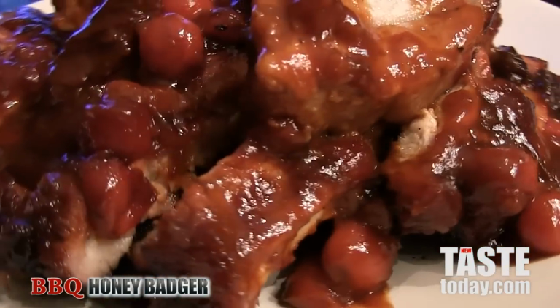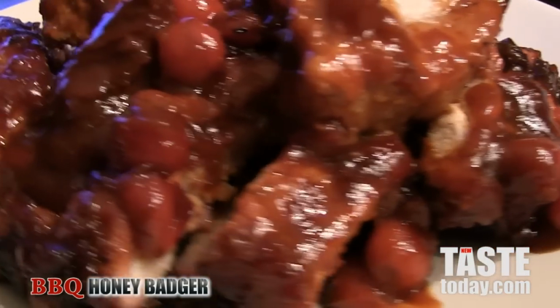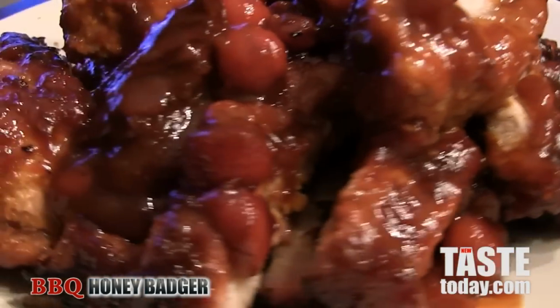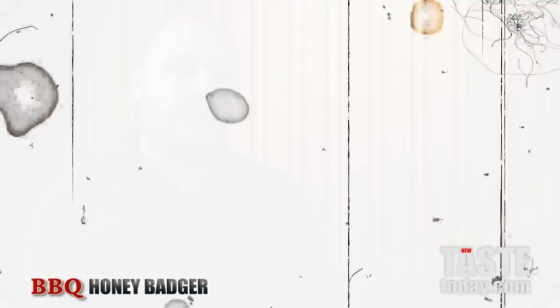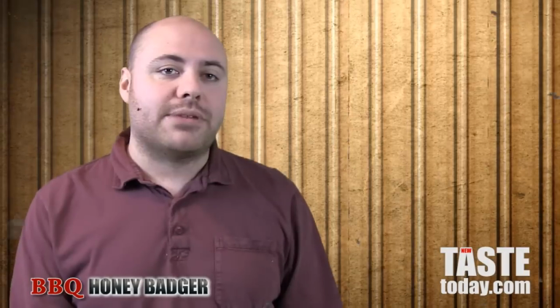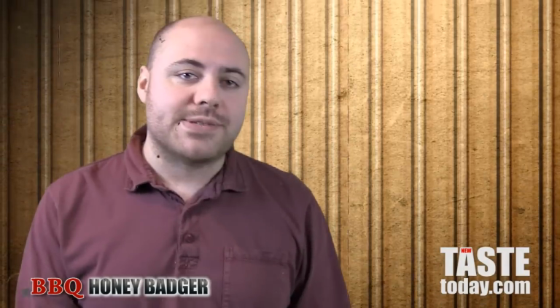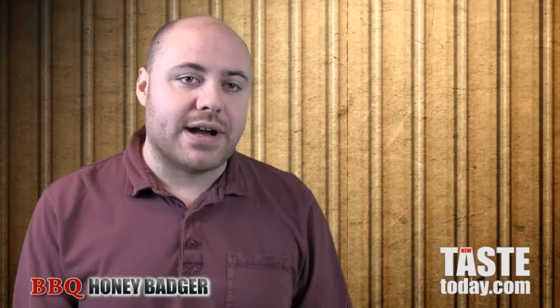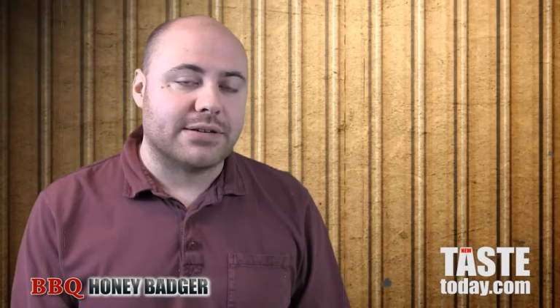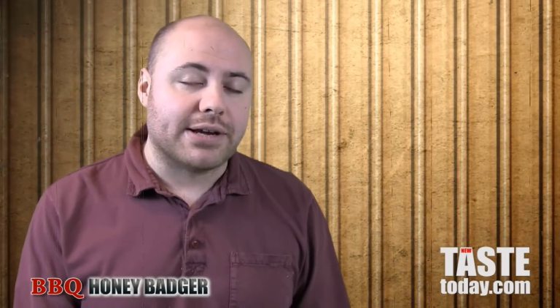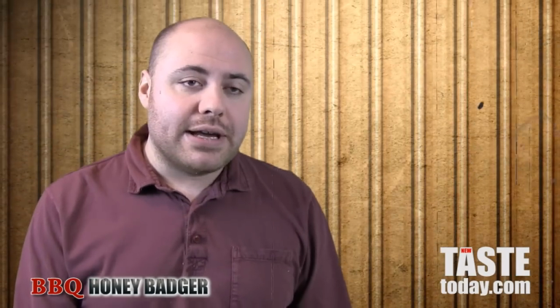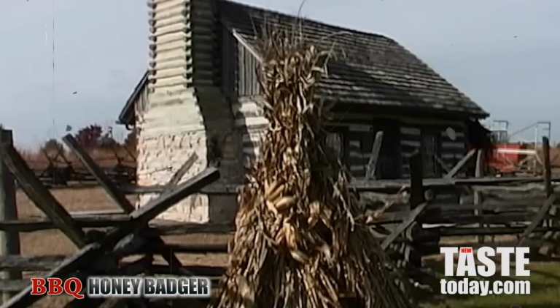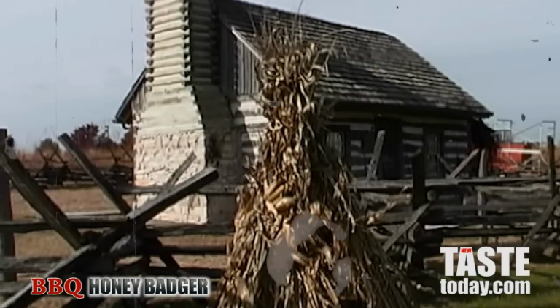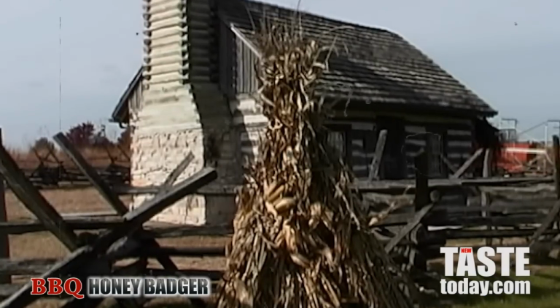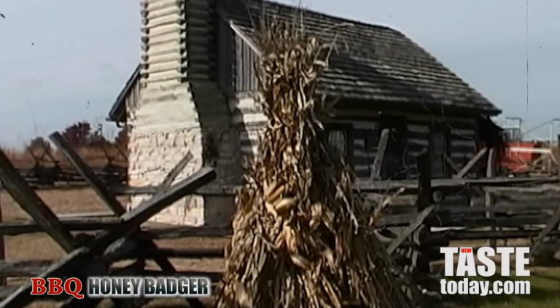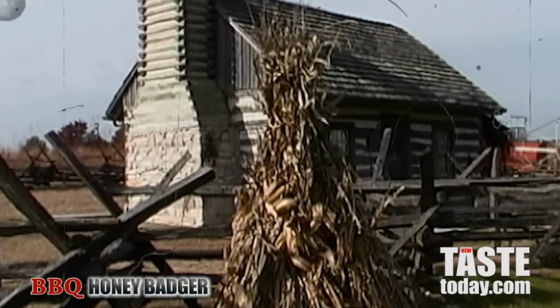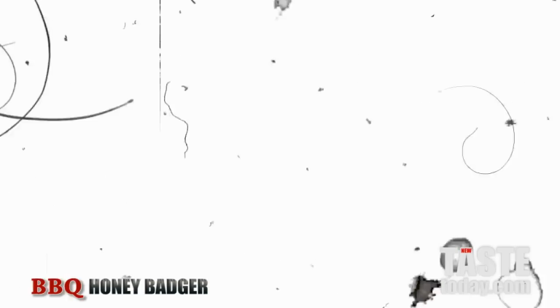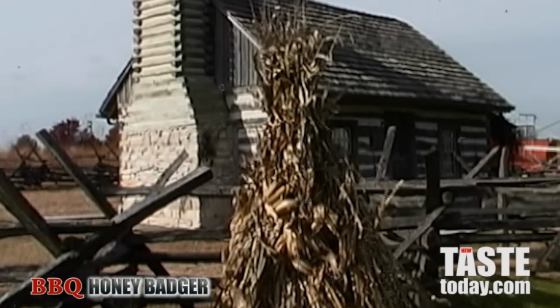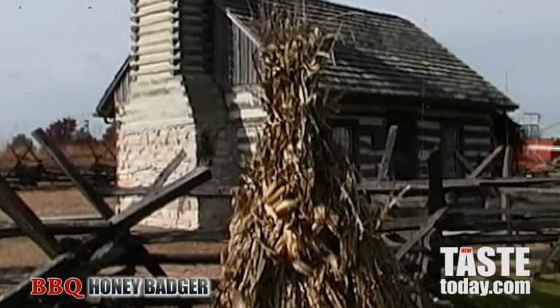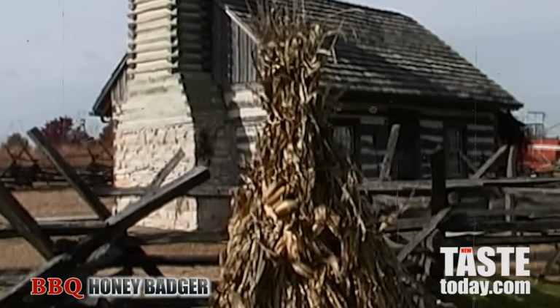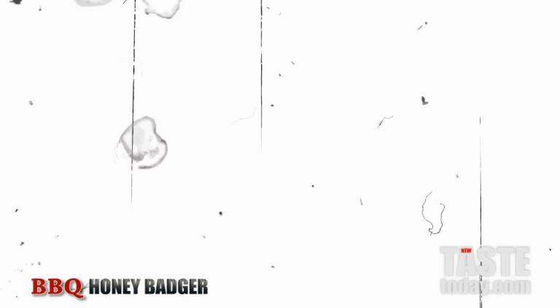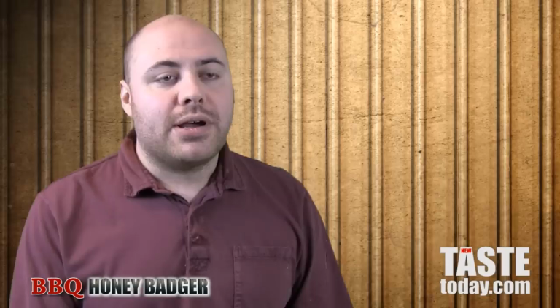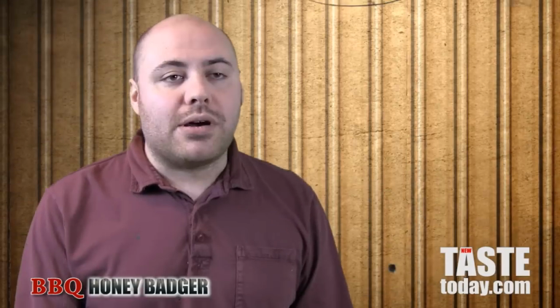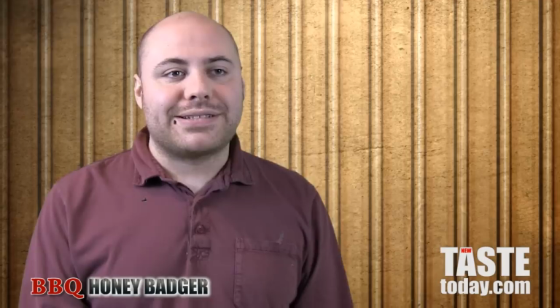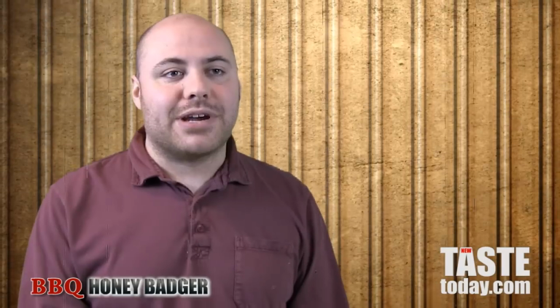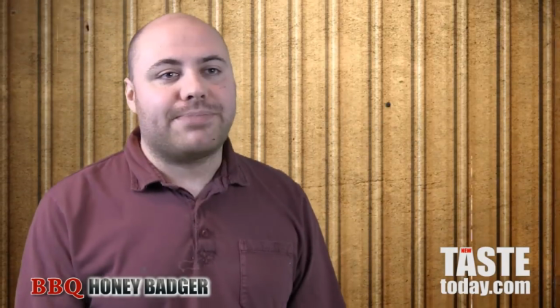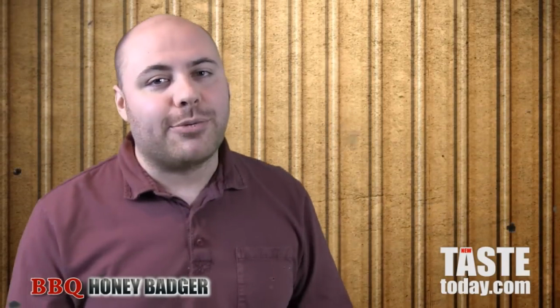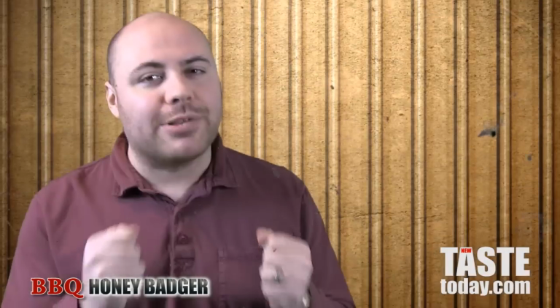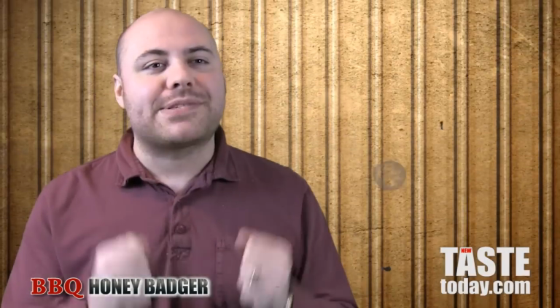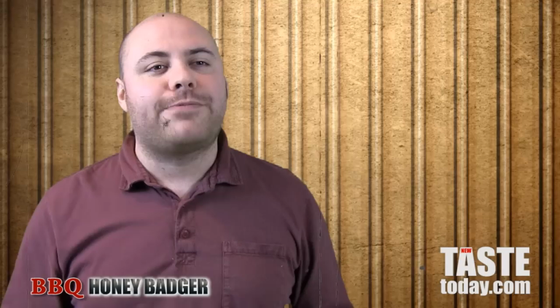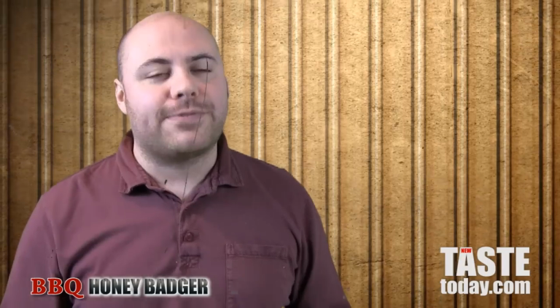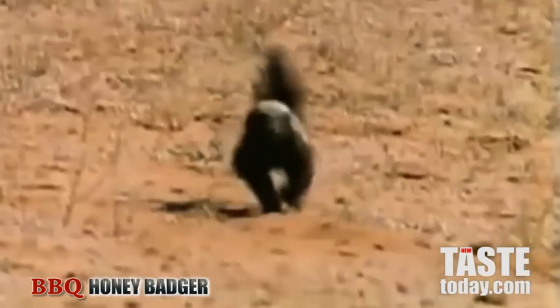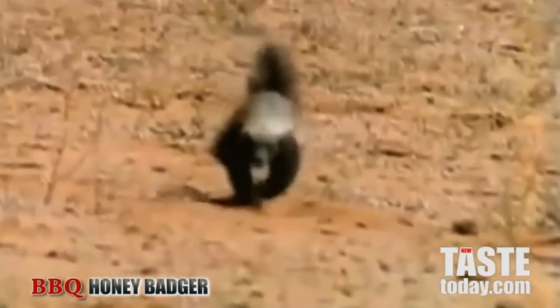It was difficult growing up in the mountains of Wisconsin. There were a lot of tough times there. It was always a treat though when Pa would come home from a long hunting trip with a big old burlap sack full of honey badgers.